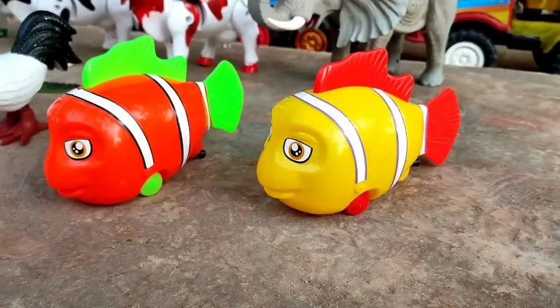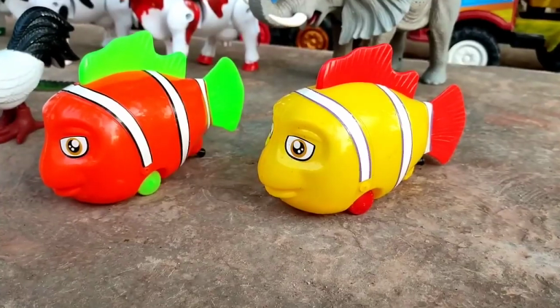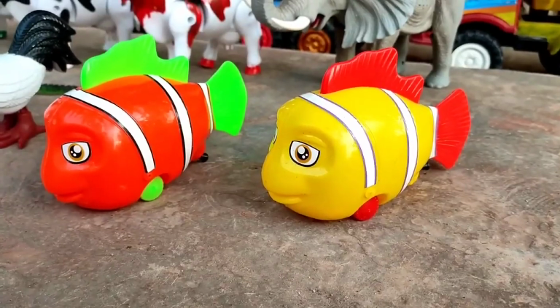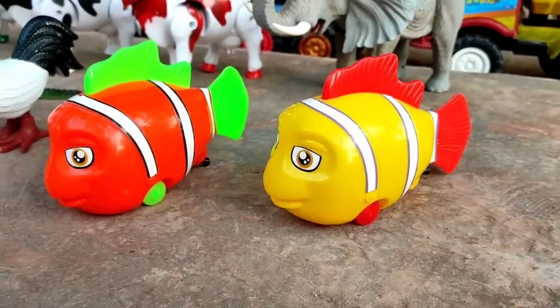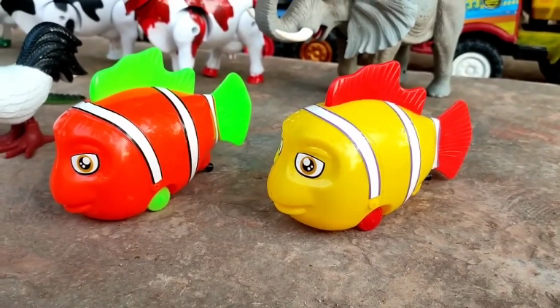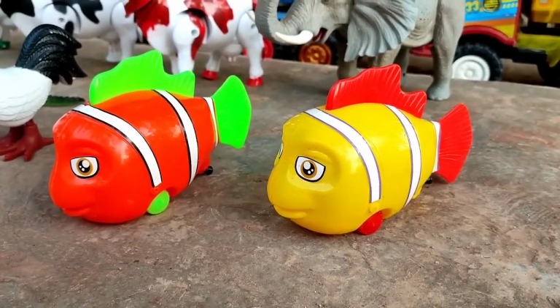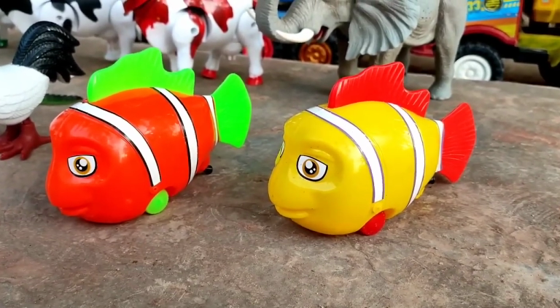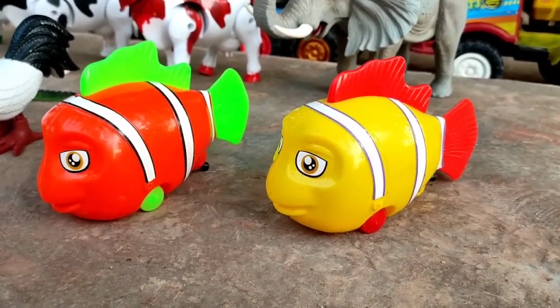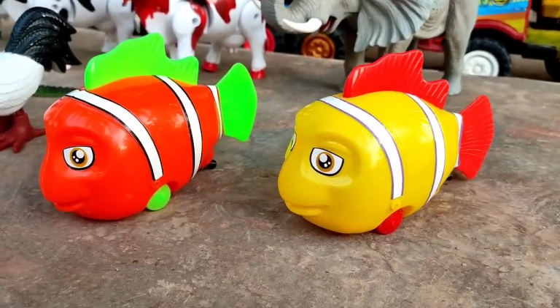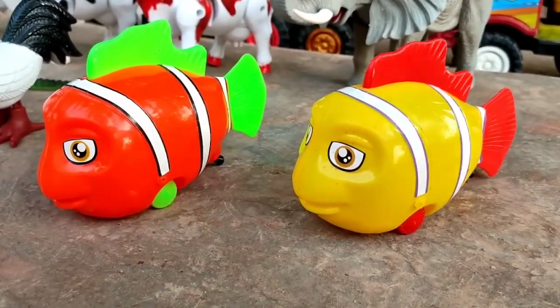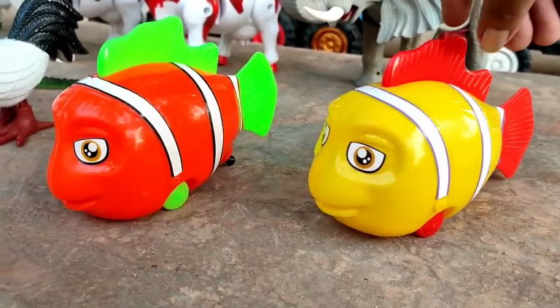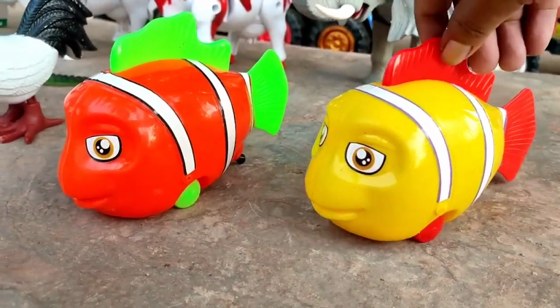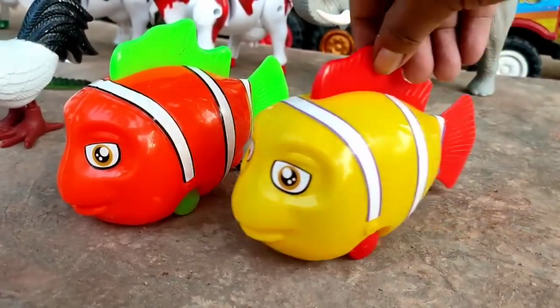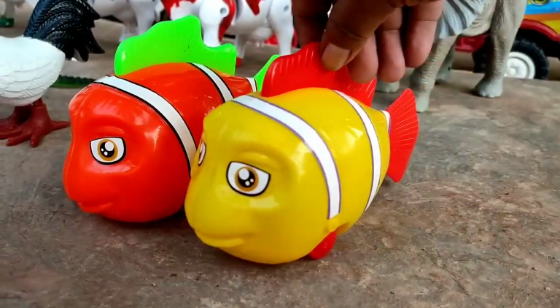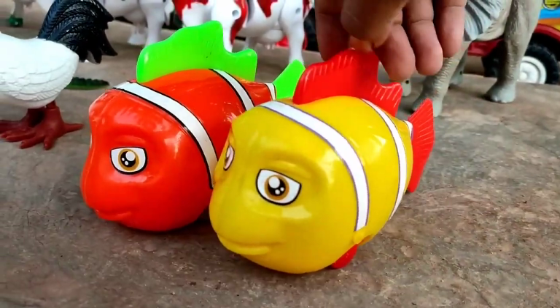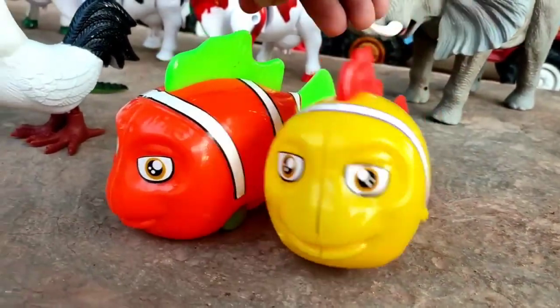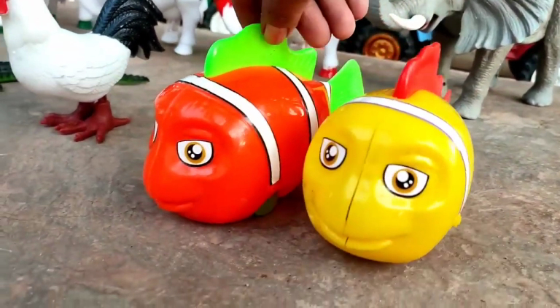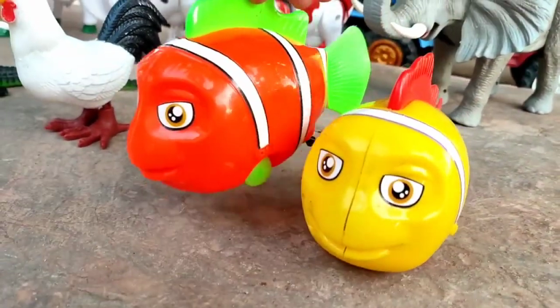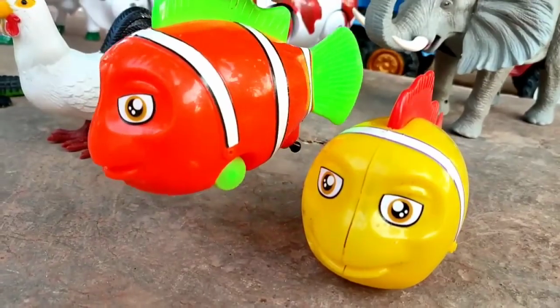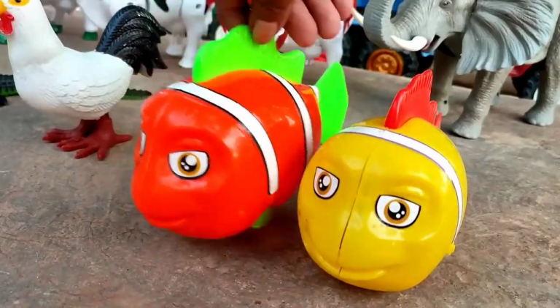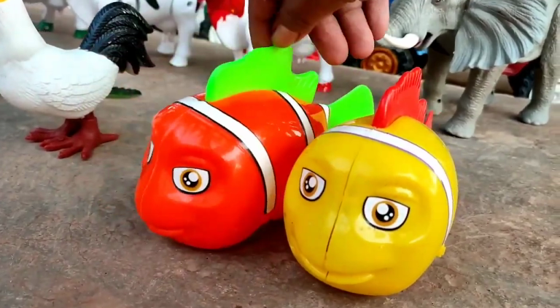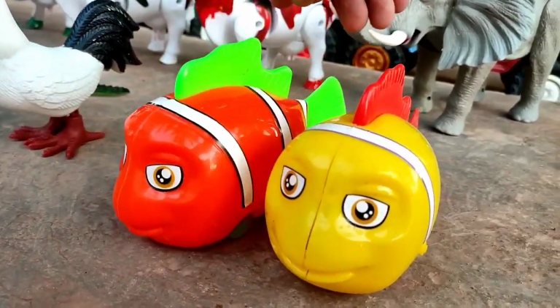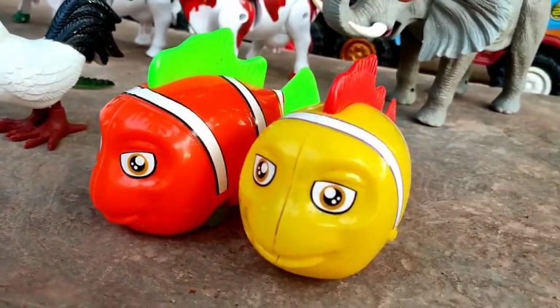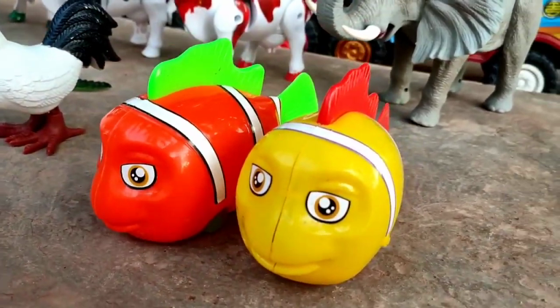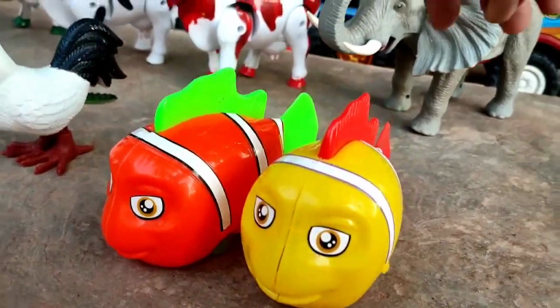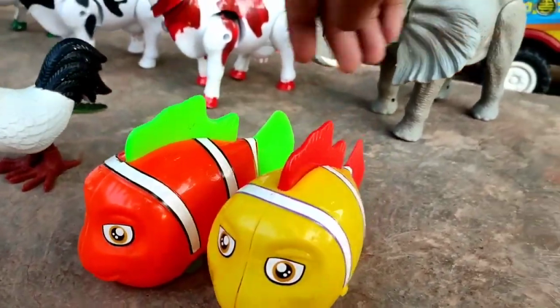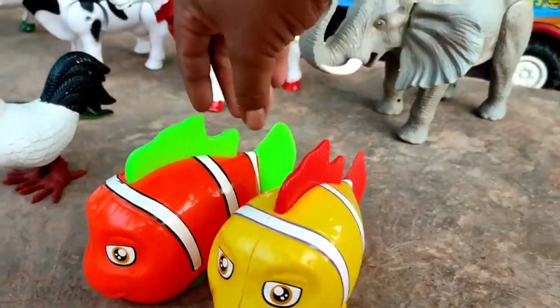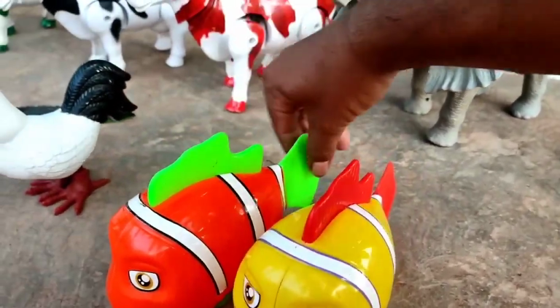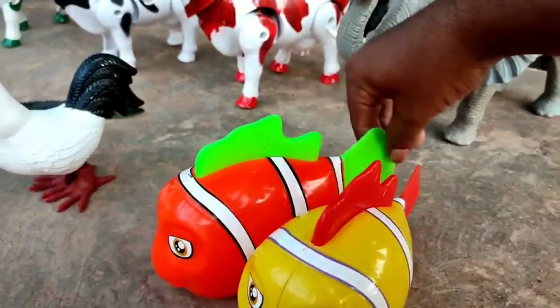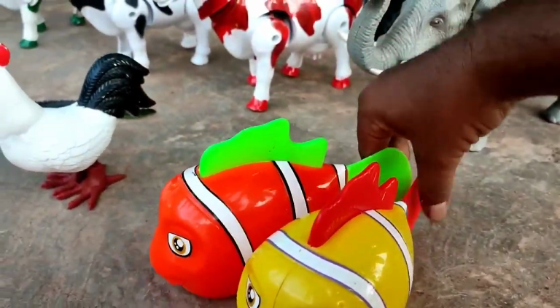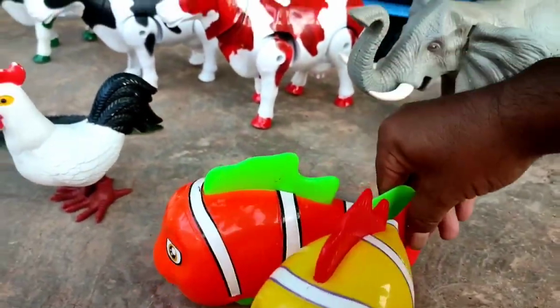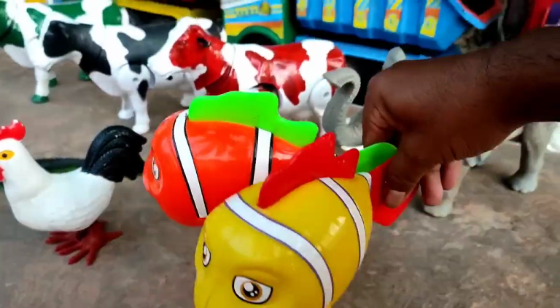Ini ikan nemo. Warna kuning dan warna orange. Ayo, kita angkut ke truk oleng.